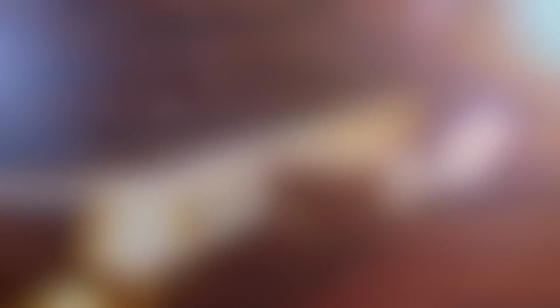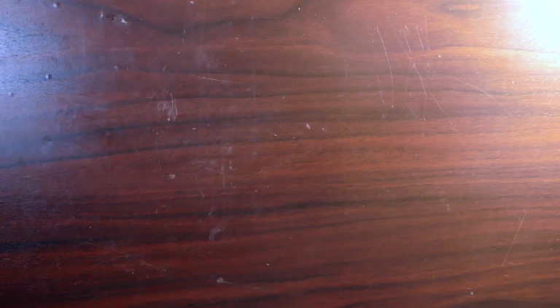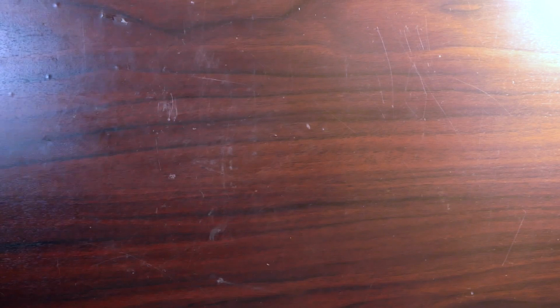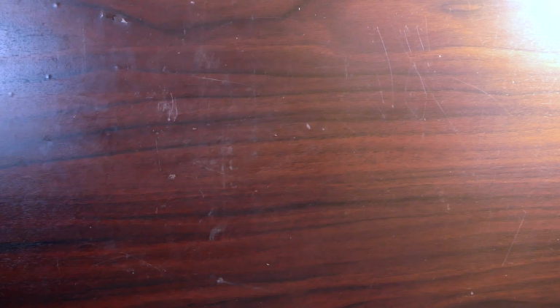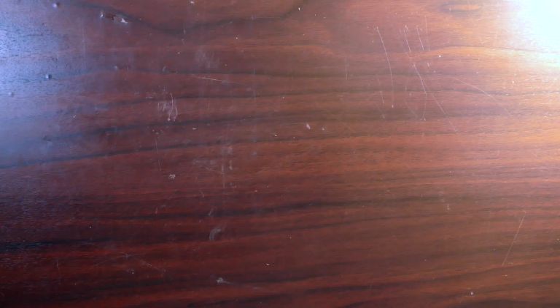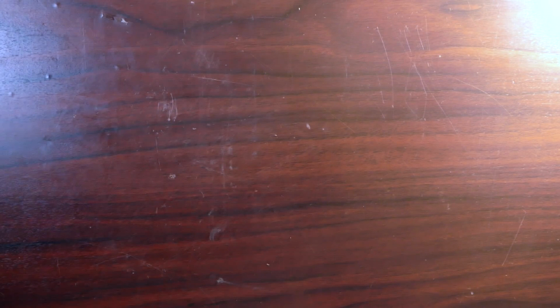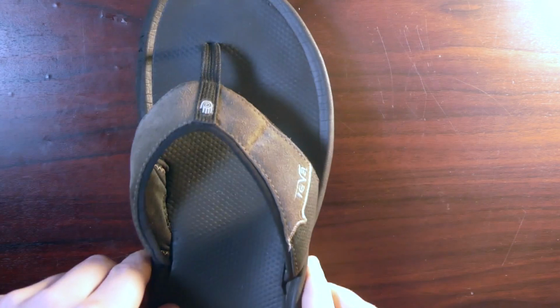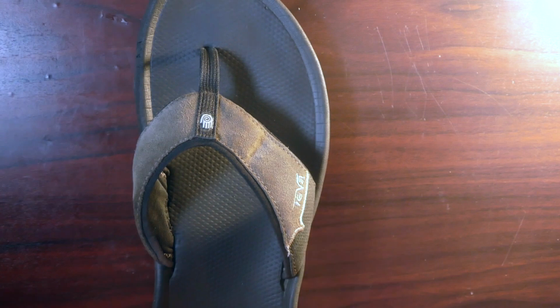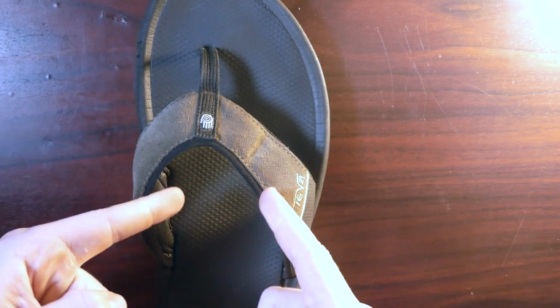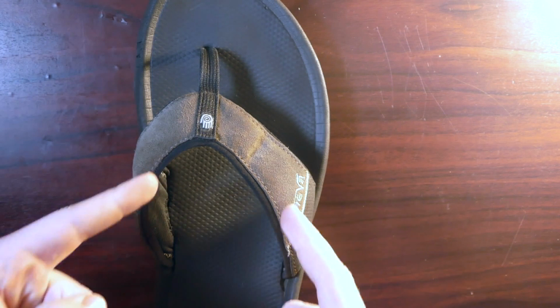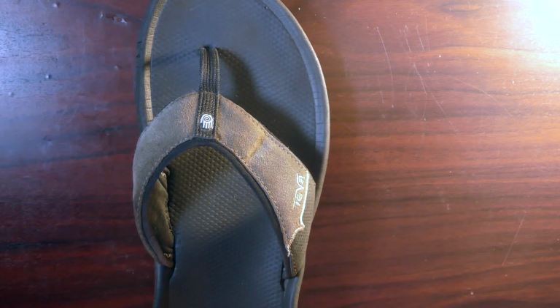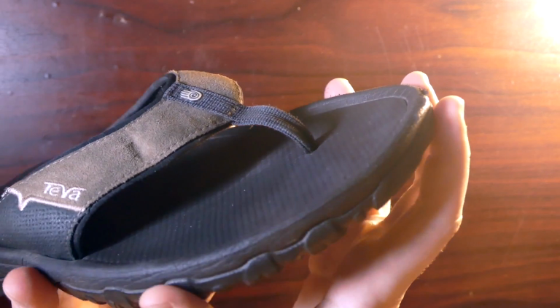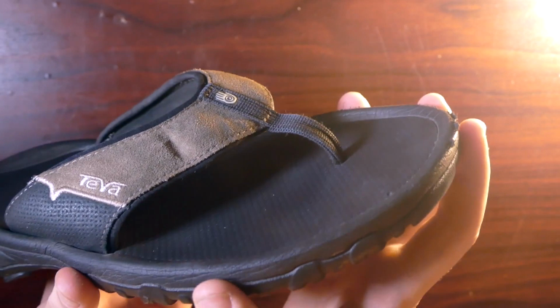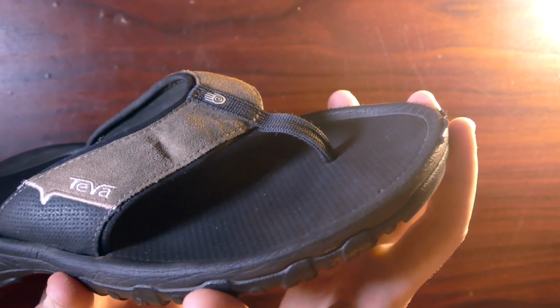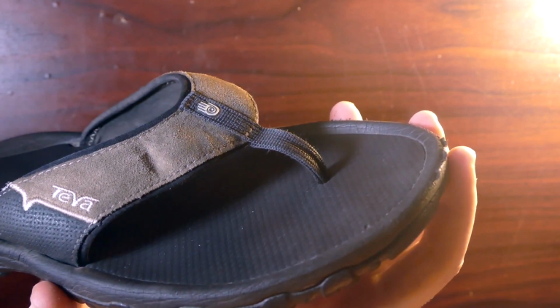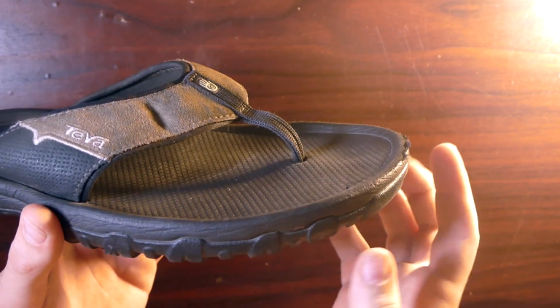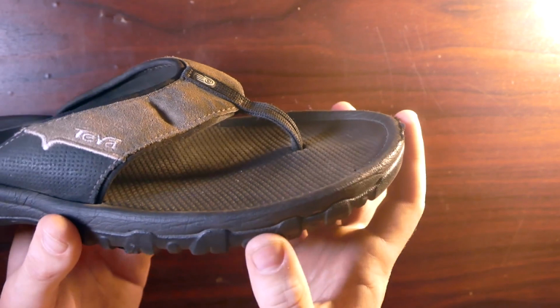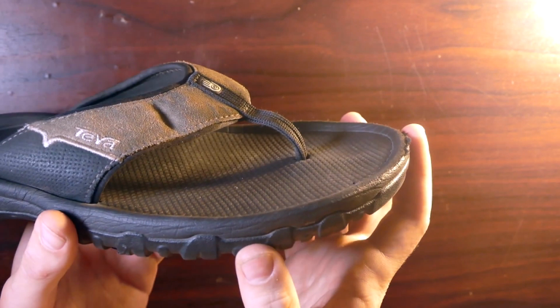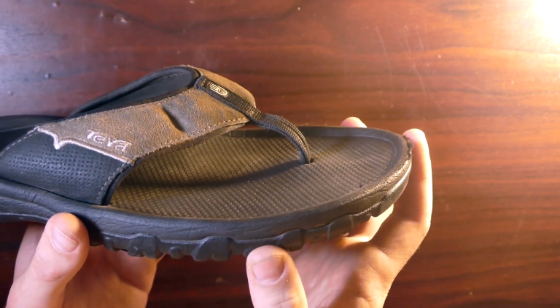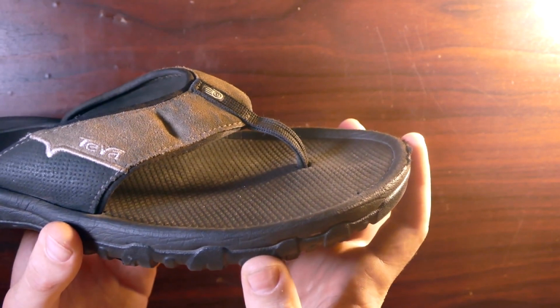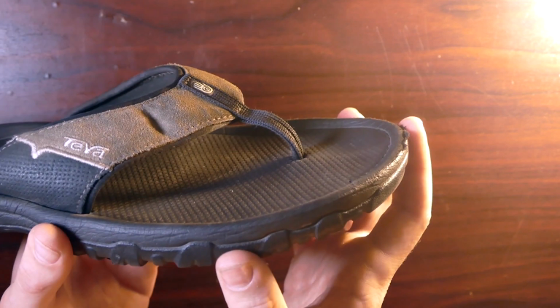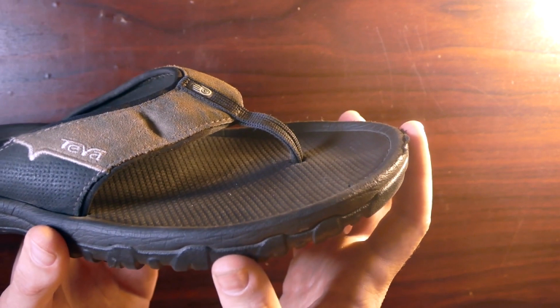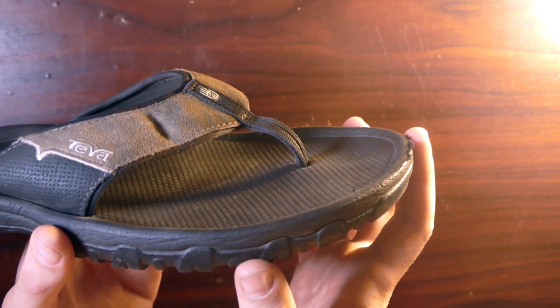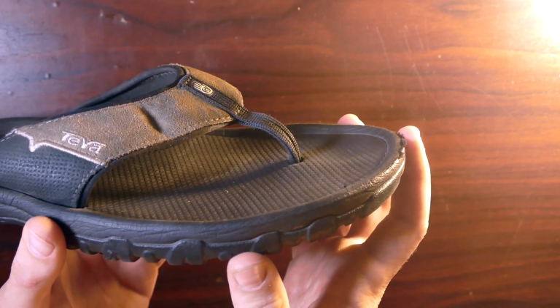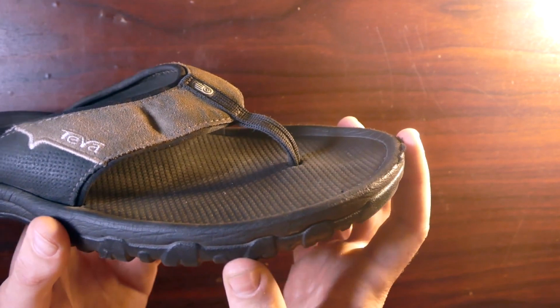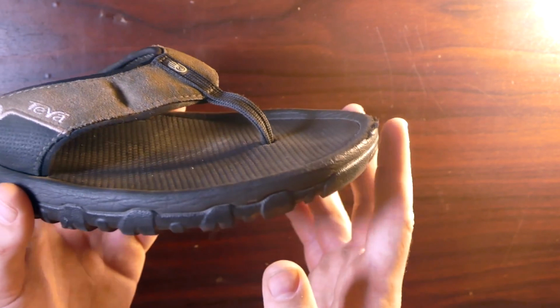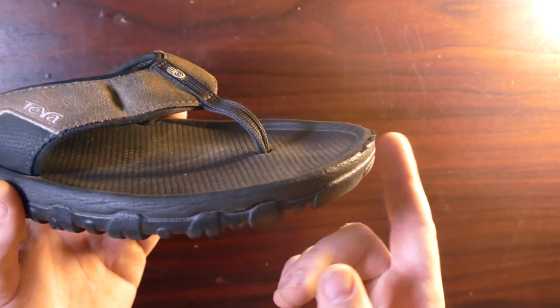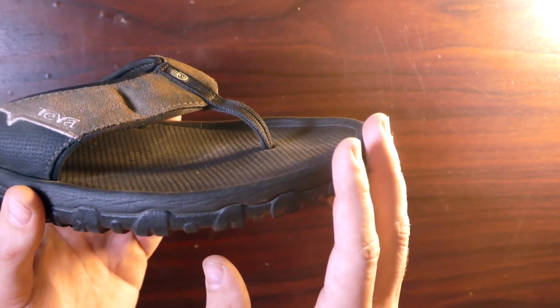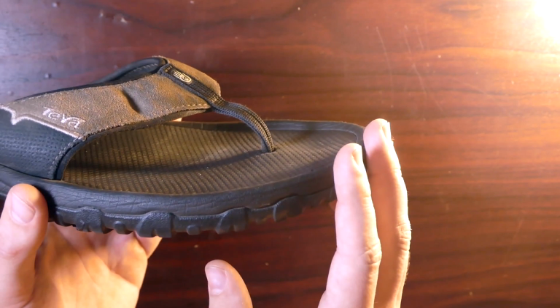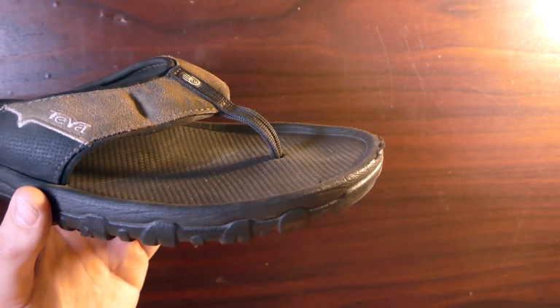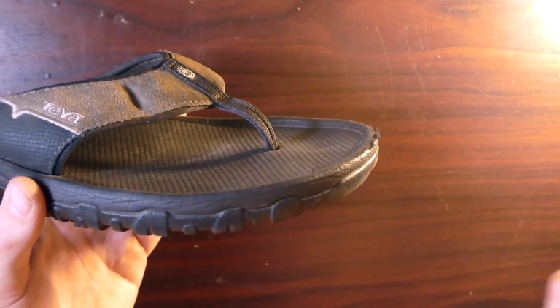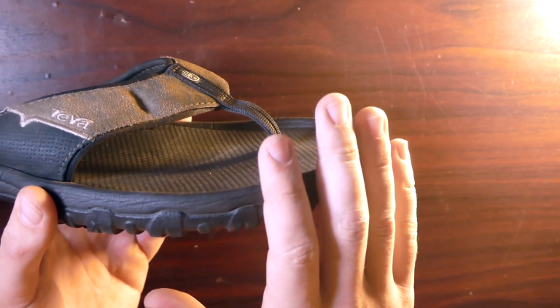Now for this next one, I'm gonna show you how to add some lights to your shoes. Now I'm not talking about your everyday shoes — I'm talking about your slippers or shoes you would put on when you're getting out of bed late at night and you have to go to the bathroom. And again, you're too lazy to turn on the lights. This is a great hack for that.